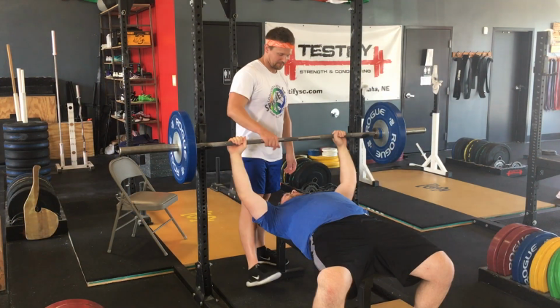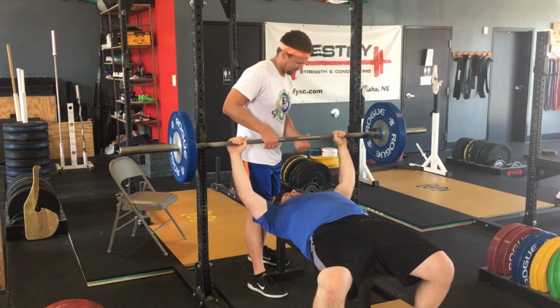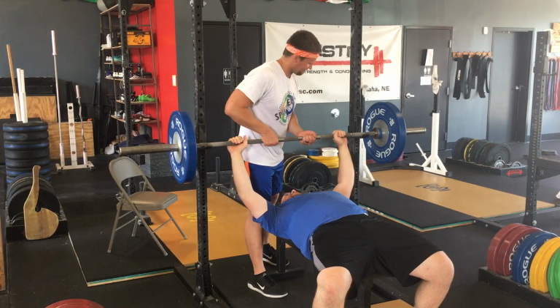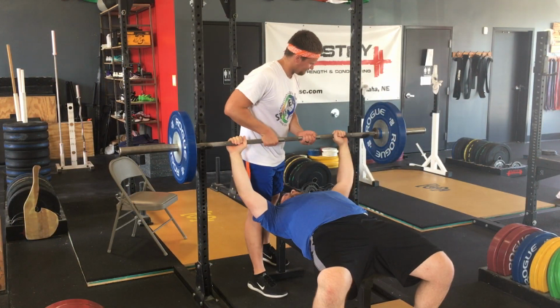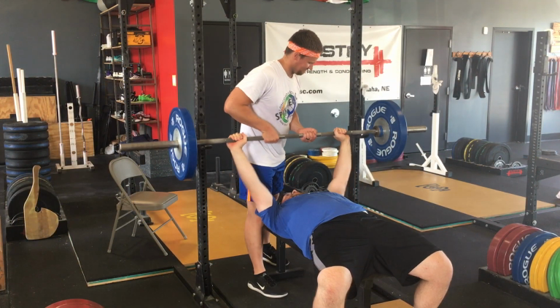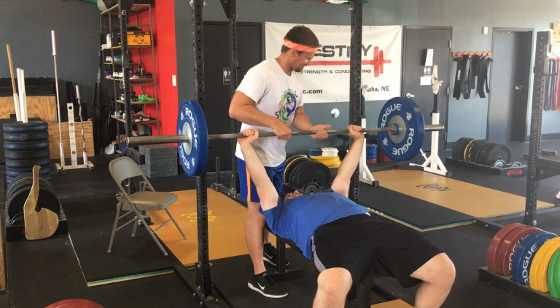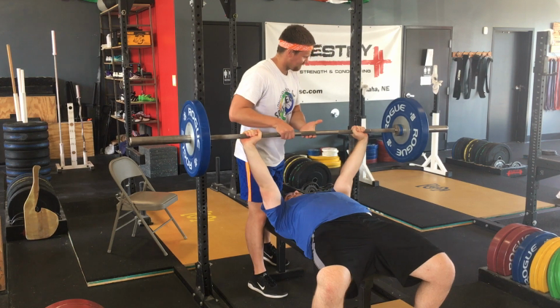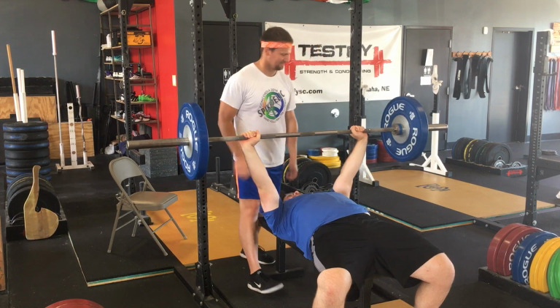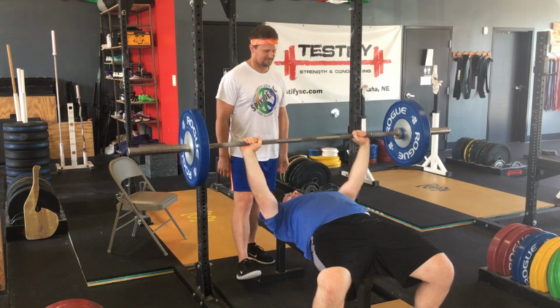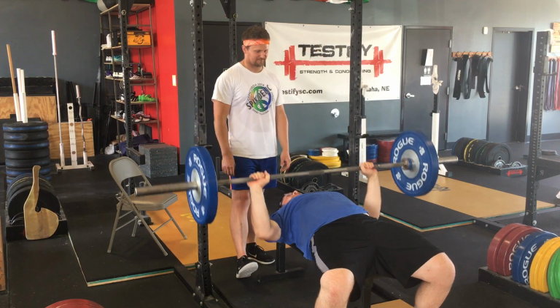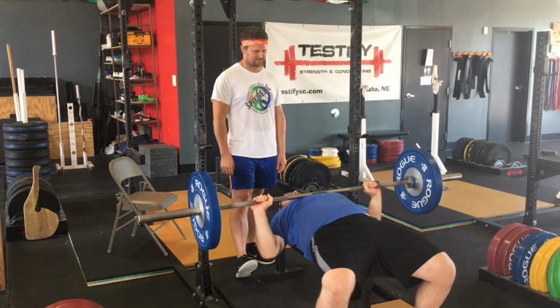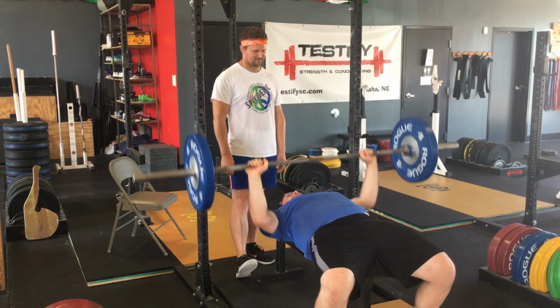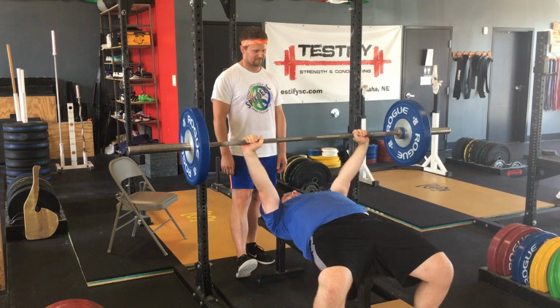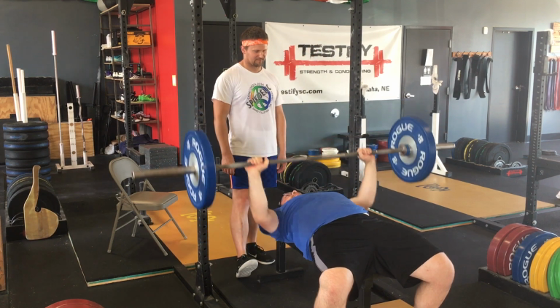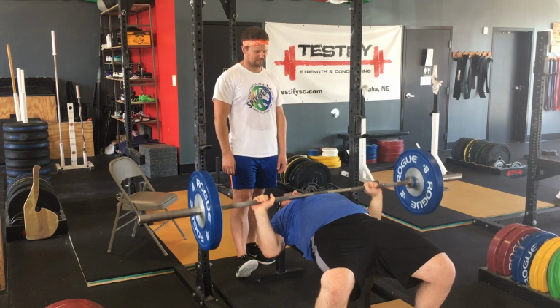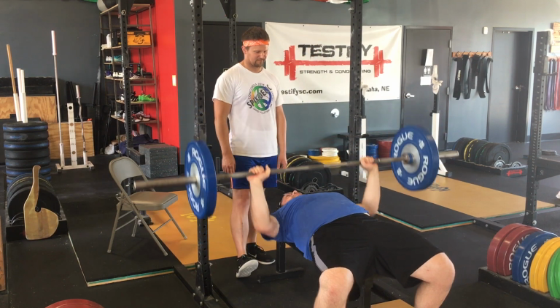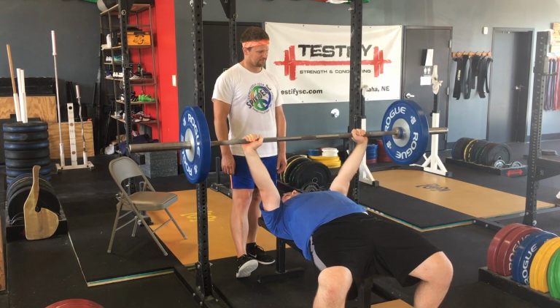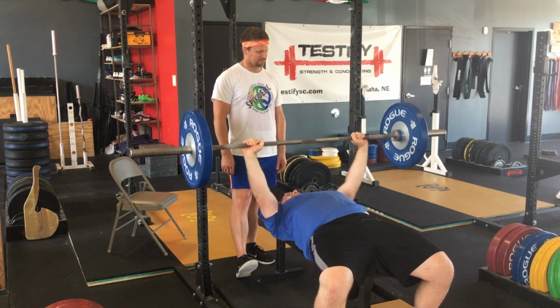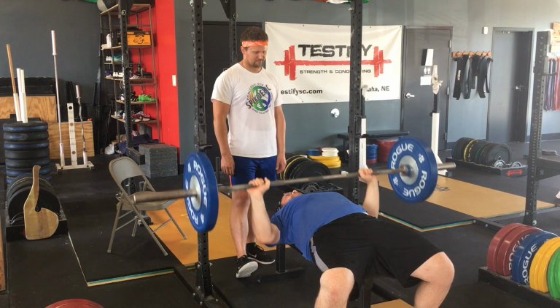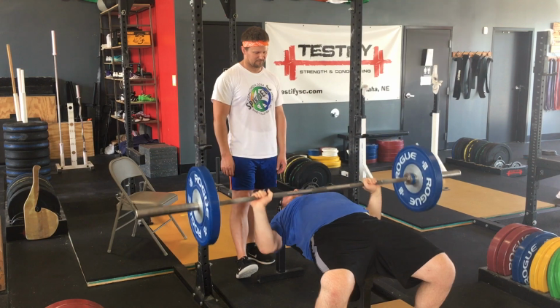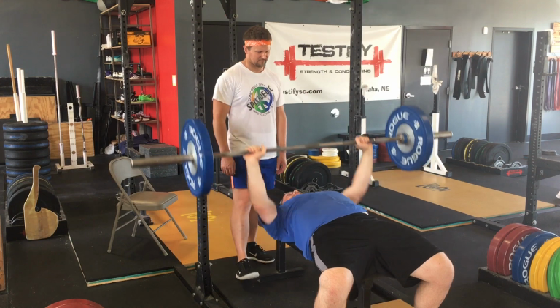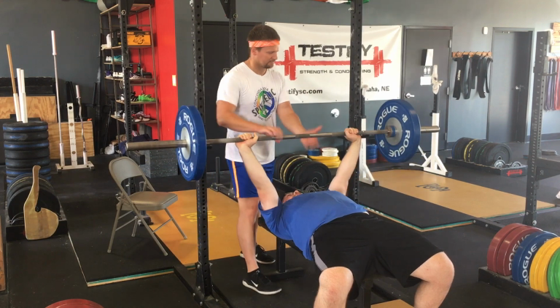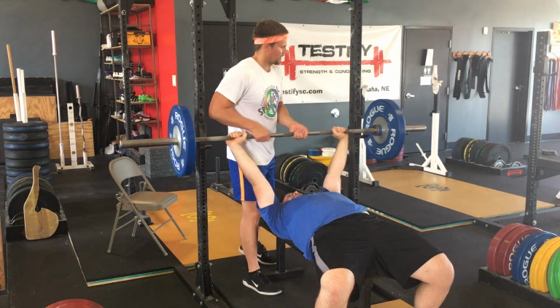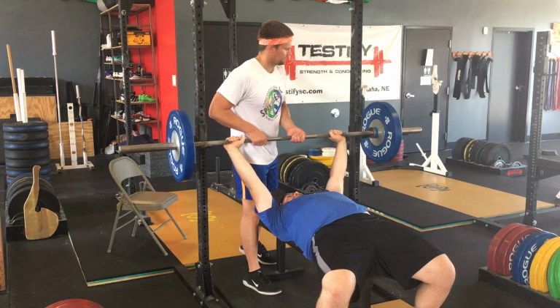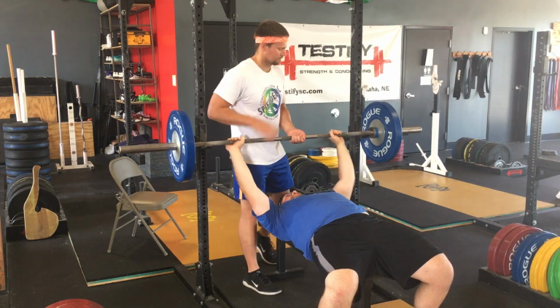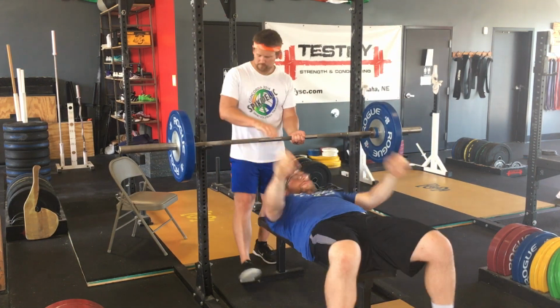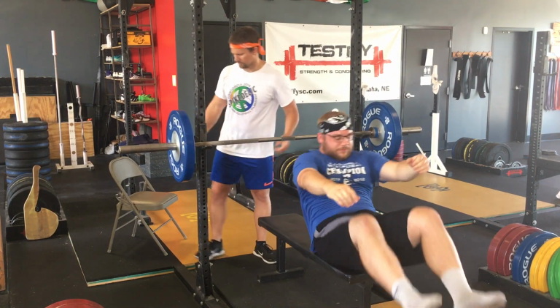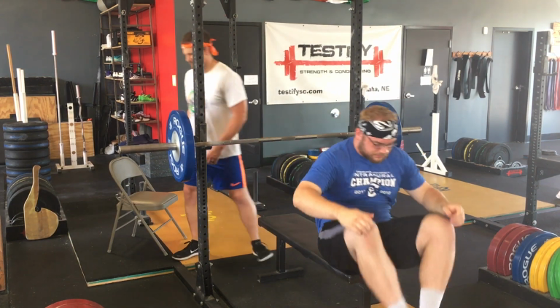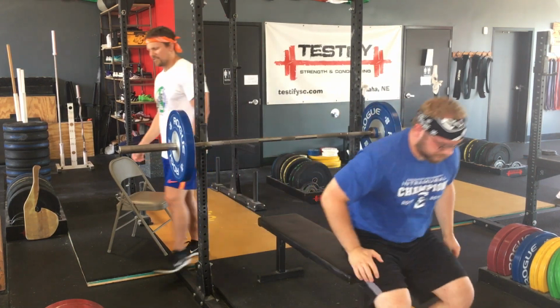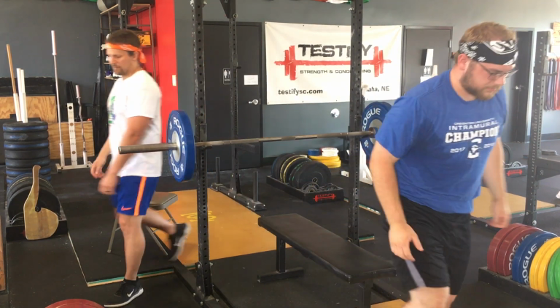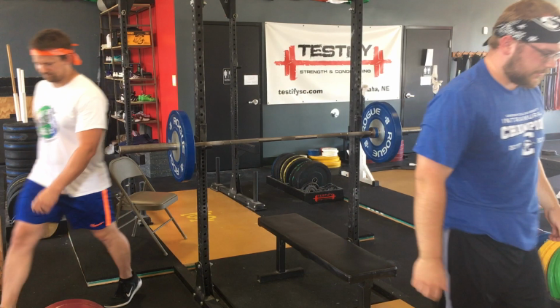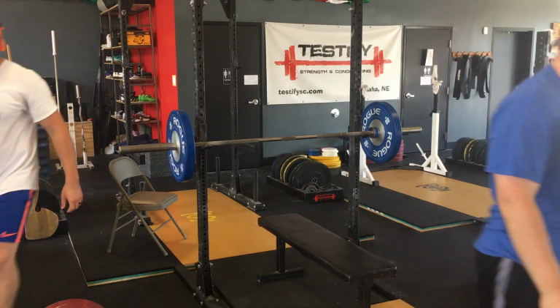On the unrack, use an over-under, or mixed grip, and provide just enough assistance to help guide the bar into position over the lifter's shoulders. After that, stand back, pay attention, and be ready to help your lifter rack the bar after the elbows lock out on the last rep.